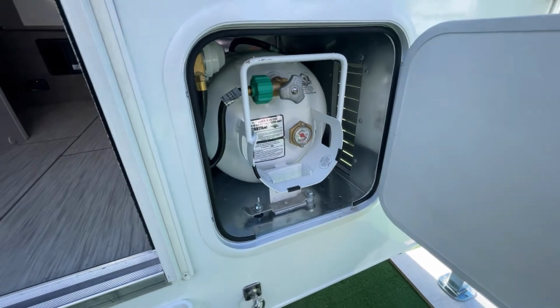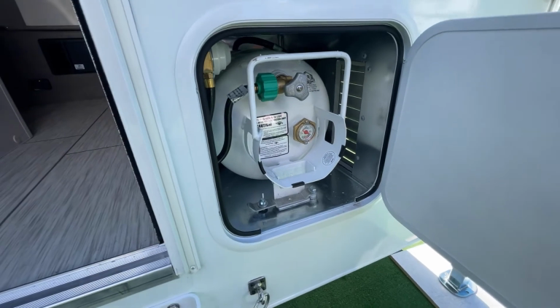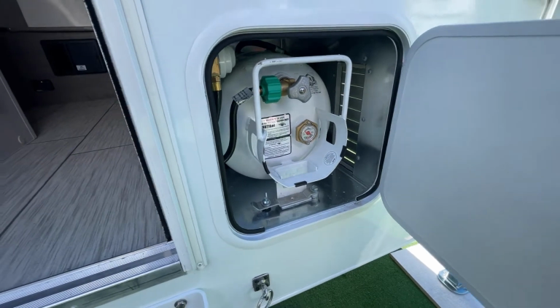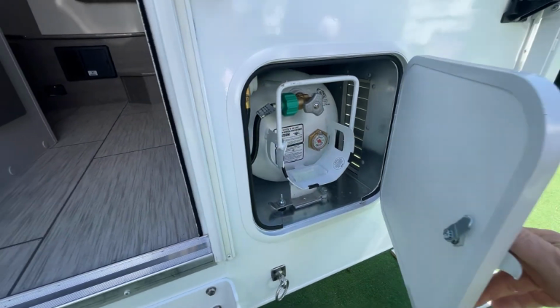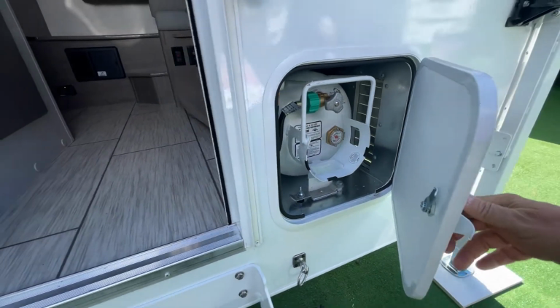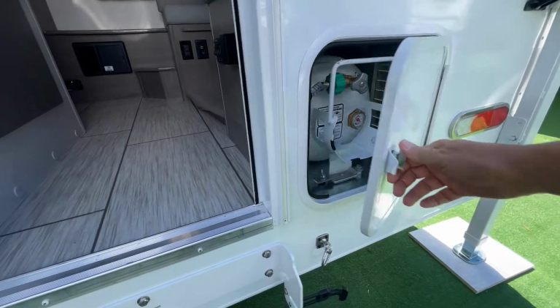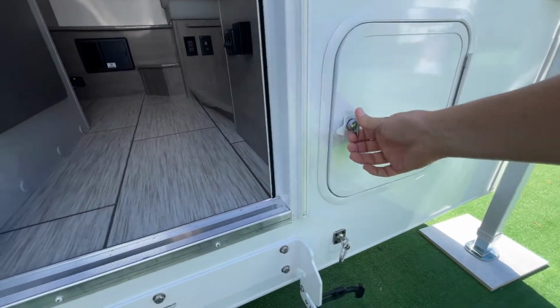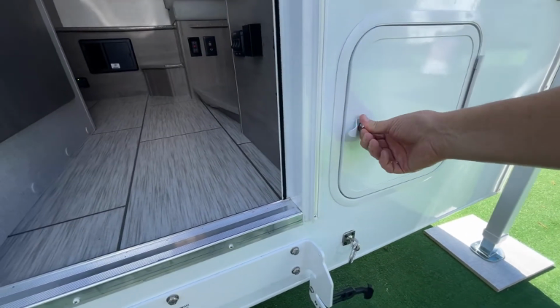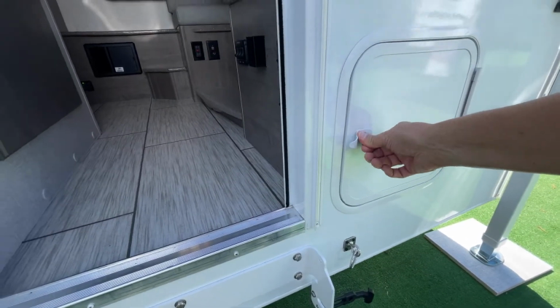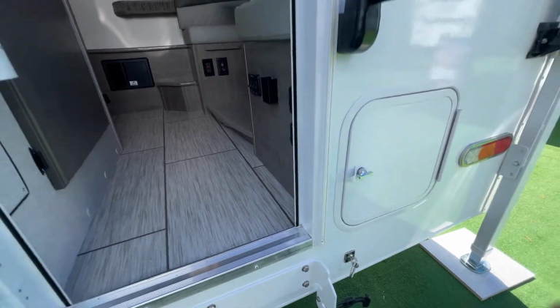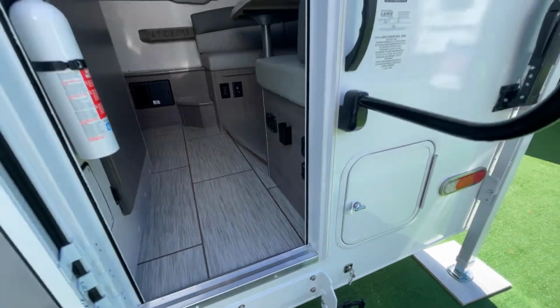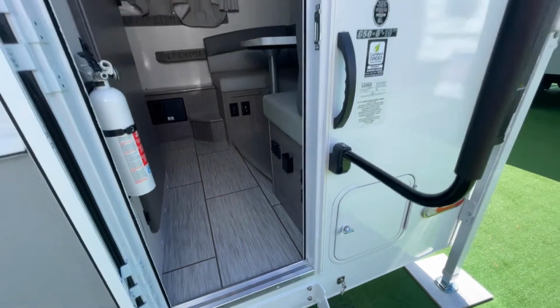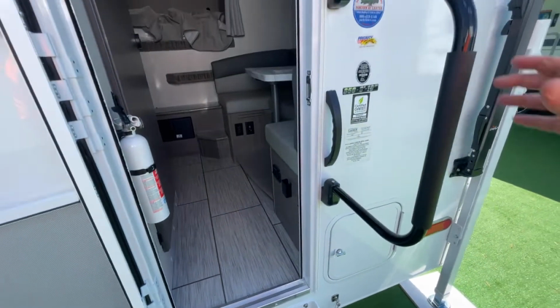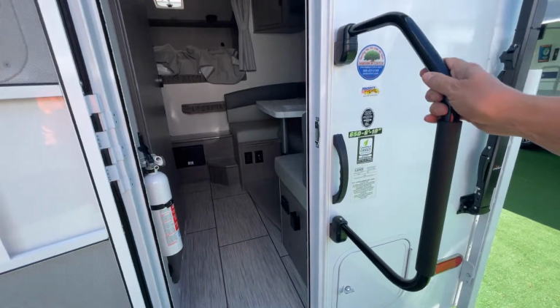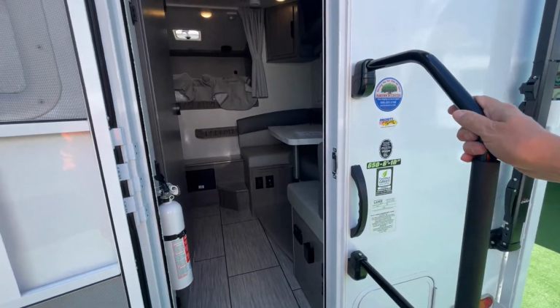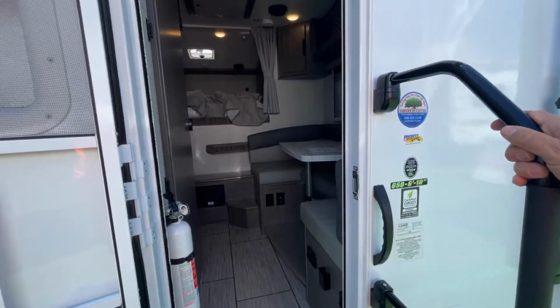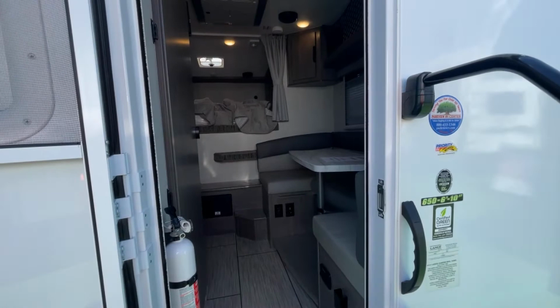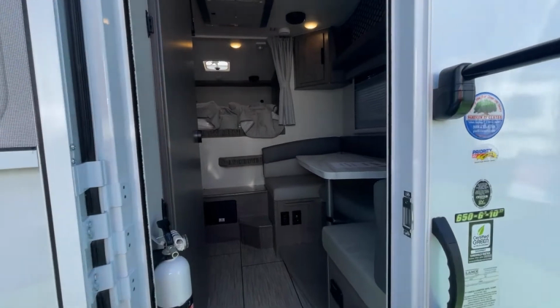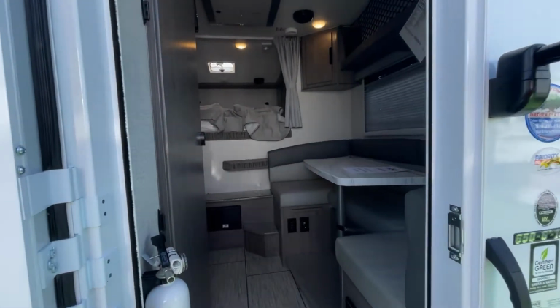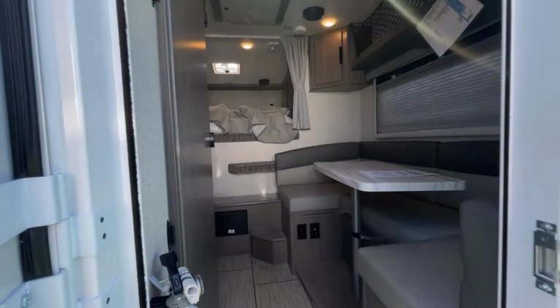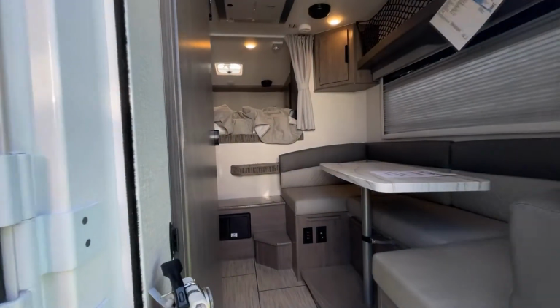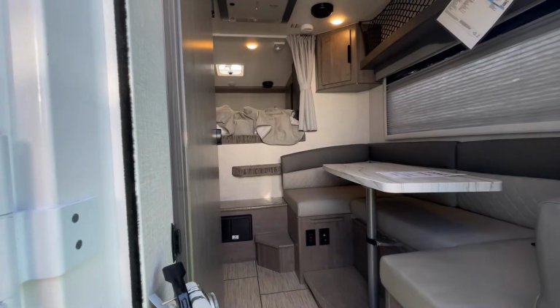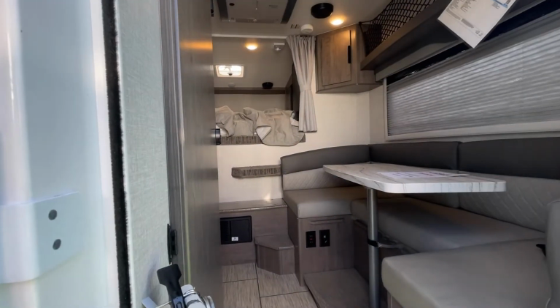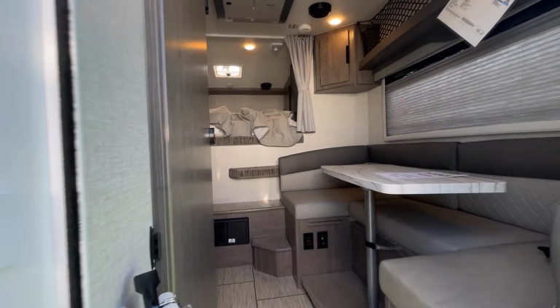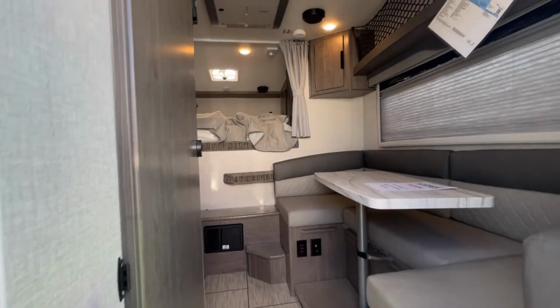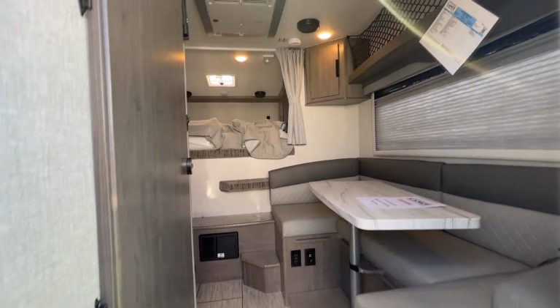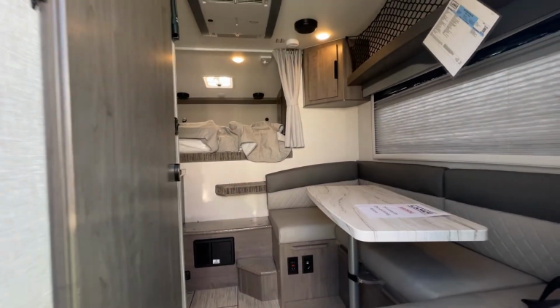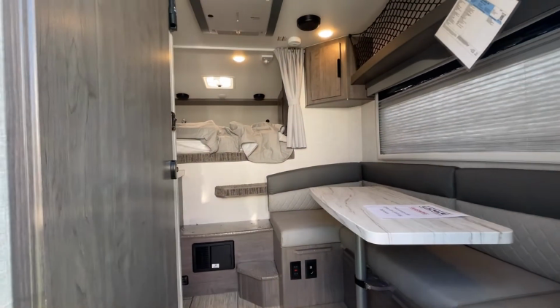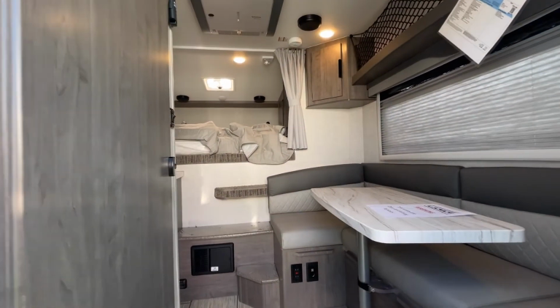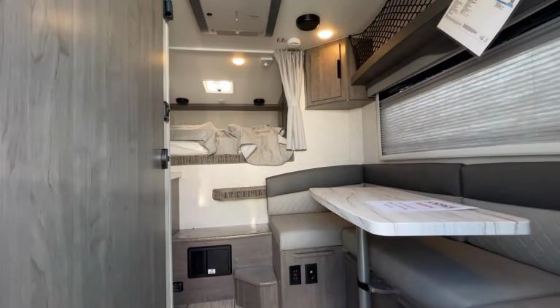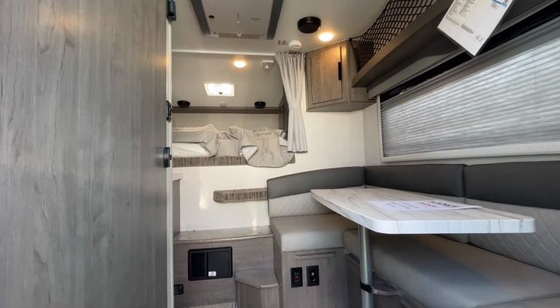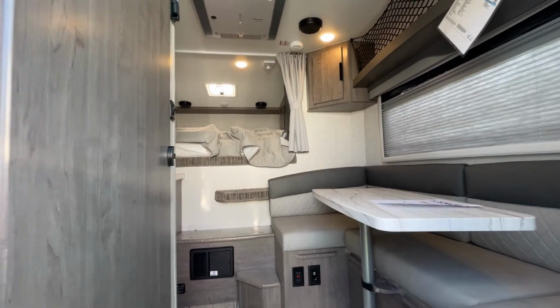There's your propane tank and fill — it's actually just a propane bottle, looks like you just throw it in there. Stepping inside, this one doesn't have a step out here, so it looks a little hard to get in.